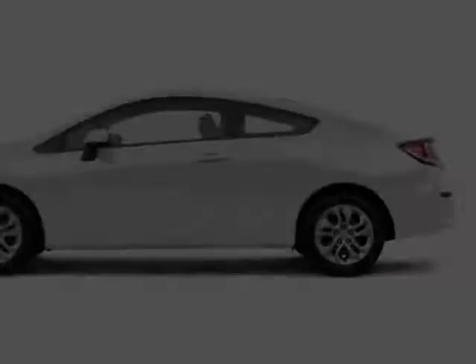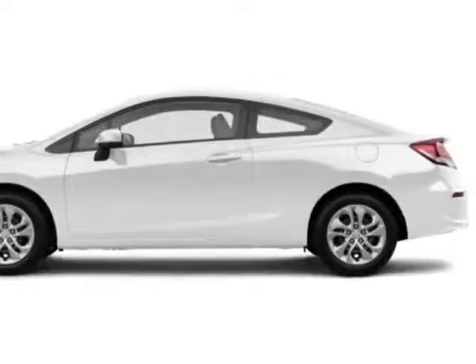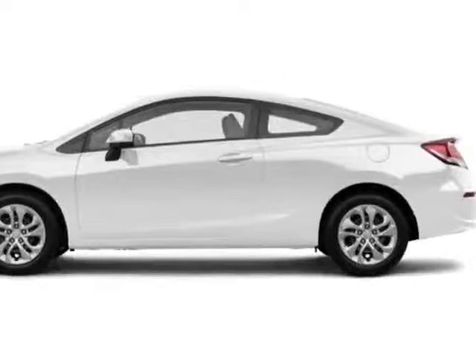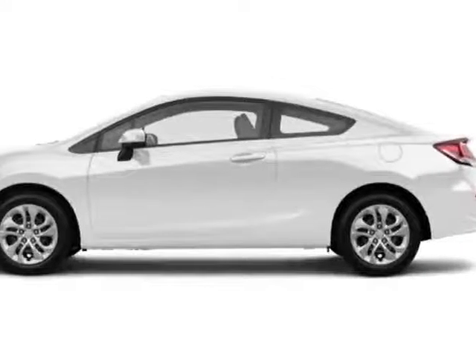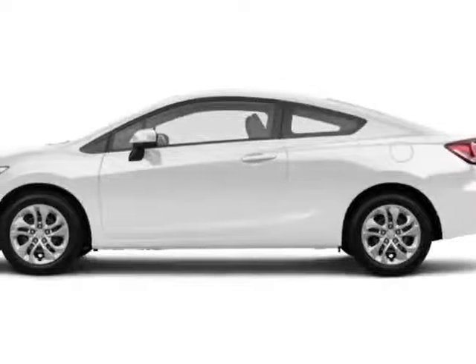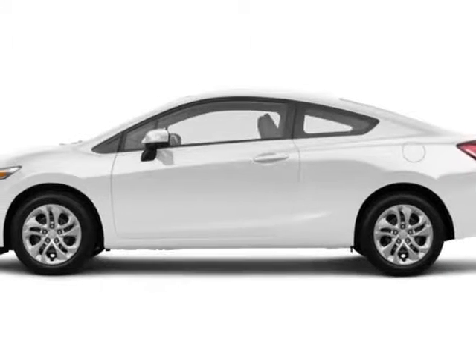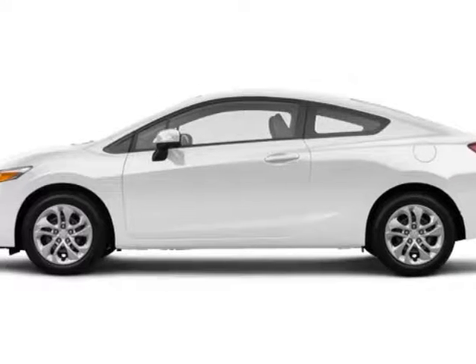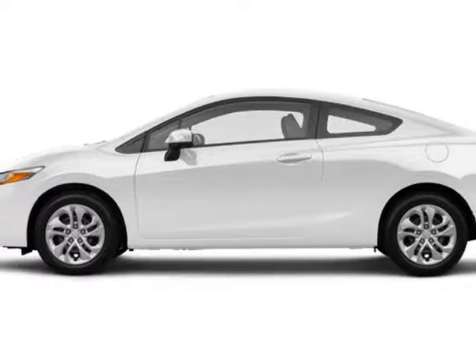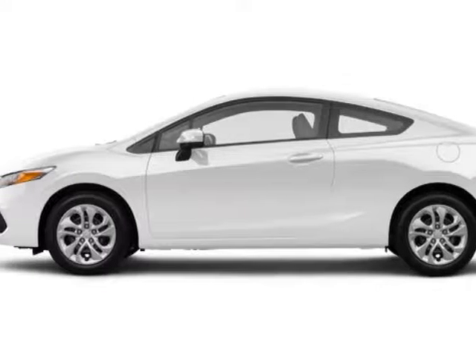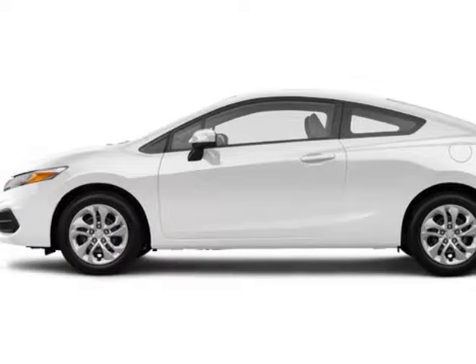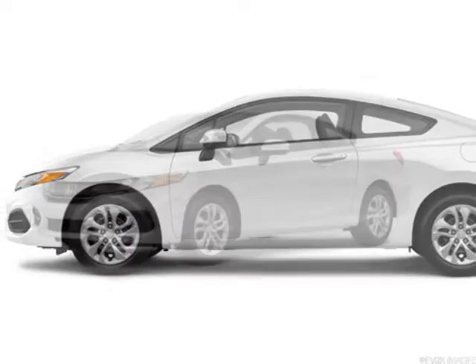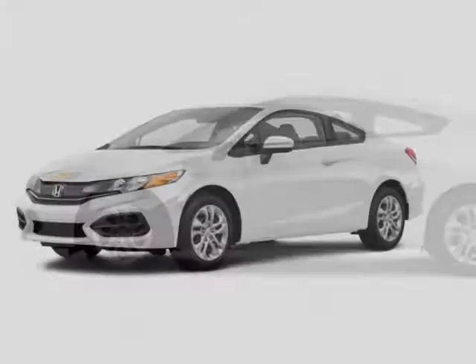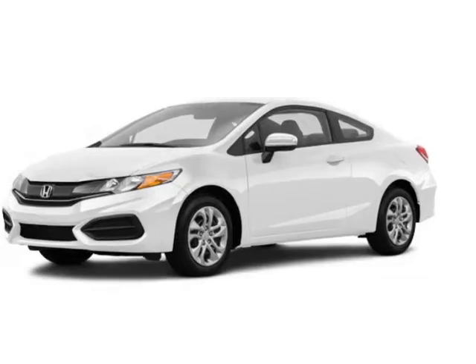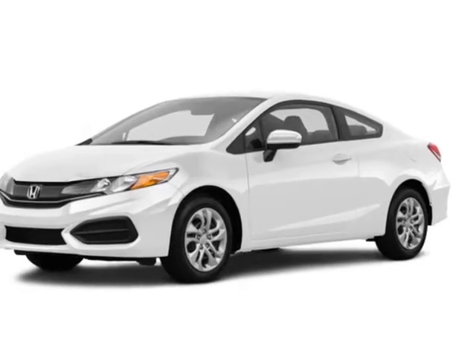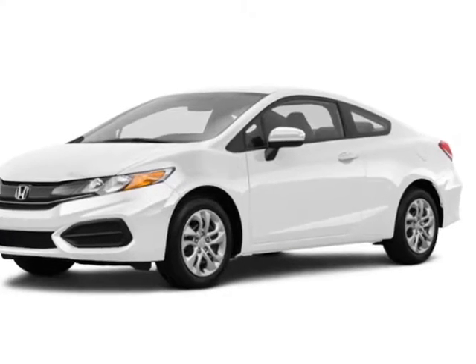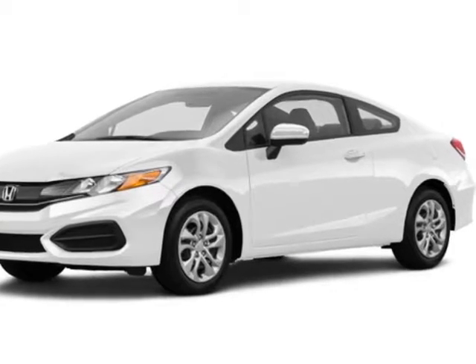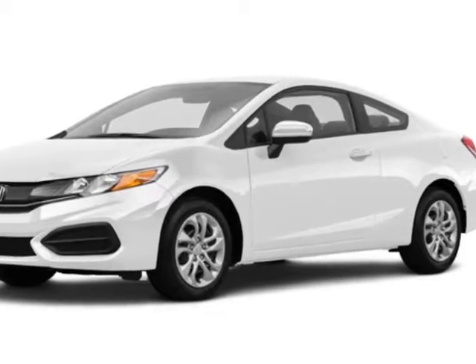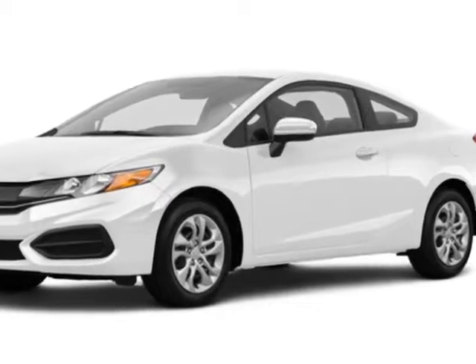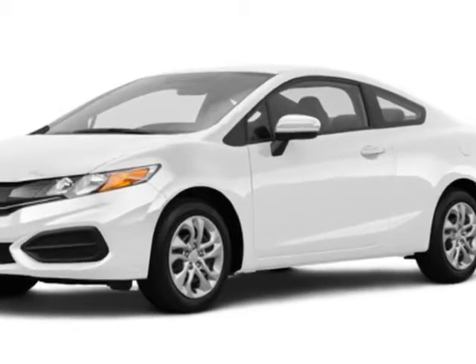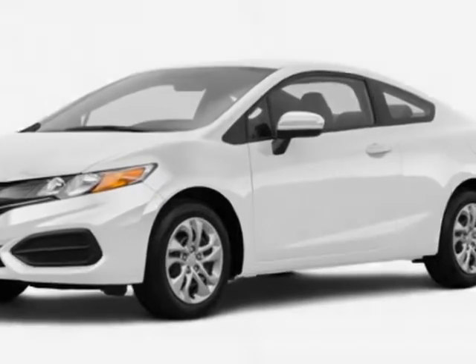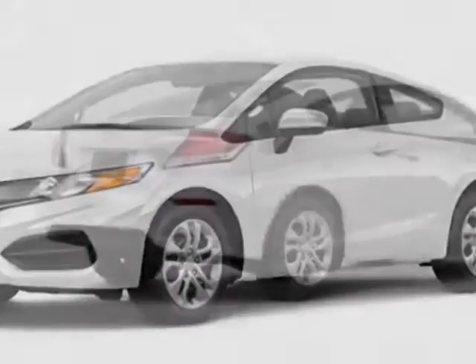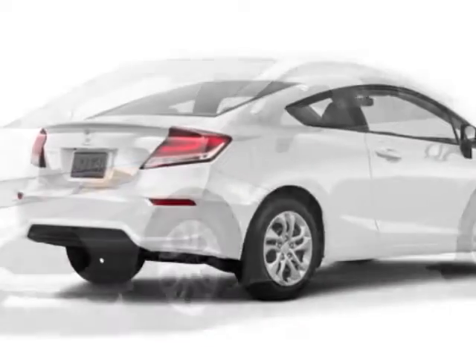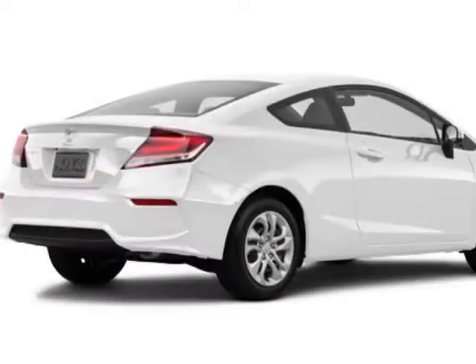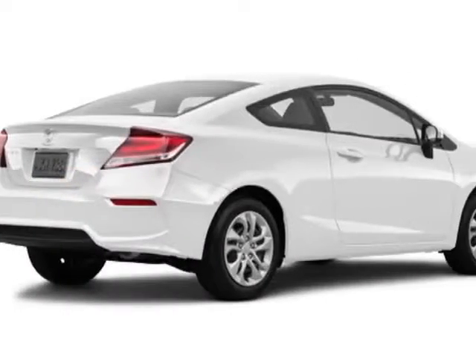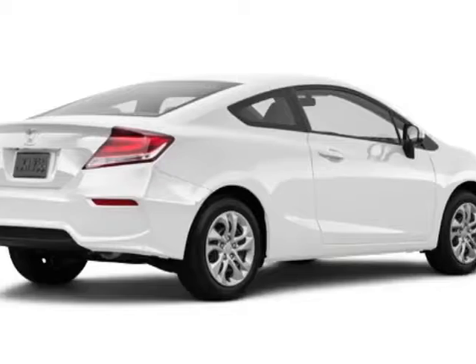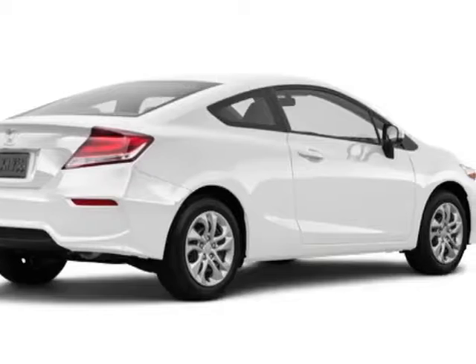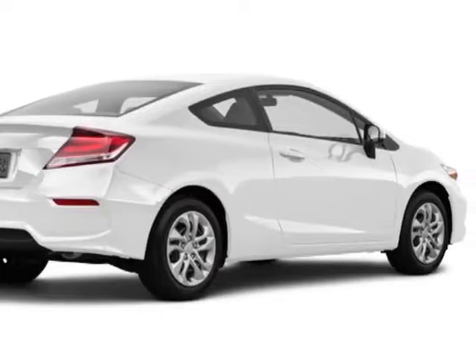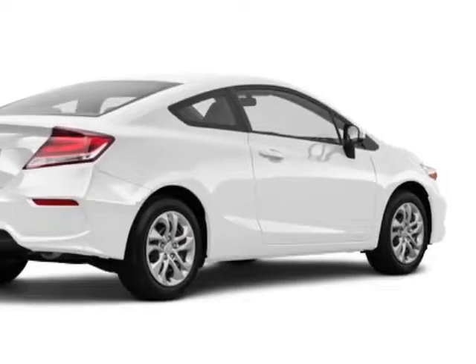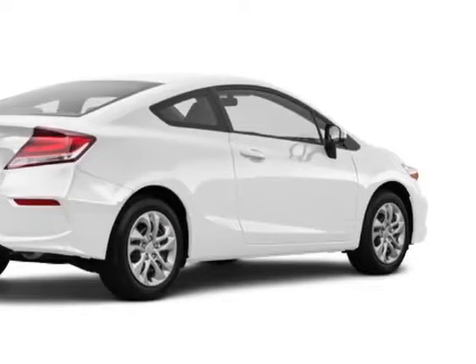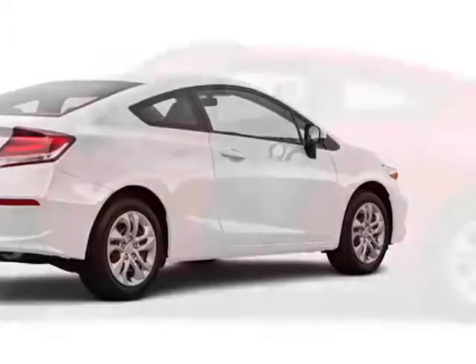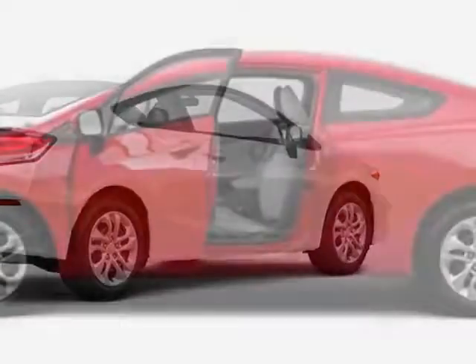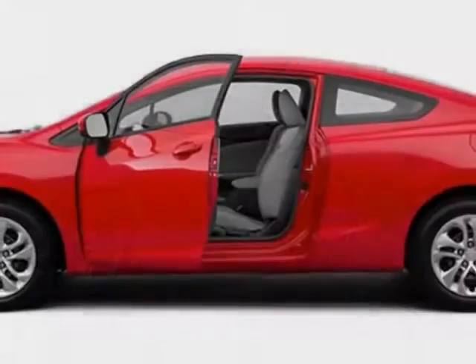Look at this new 2015 Honda Civic Coupe. For your protection, this vehicle has a full factory warranty. This Civic Coupe boasts a 1.8-liter engine and has a CVT transmission.